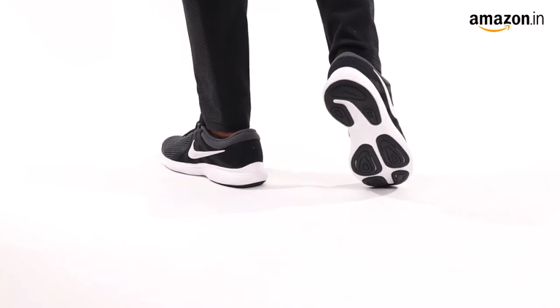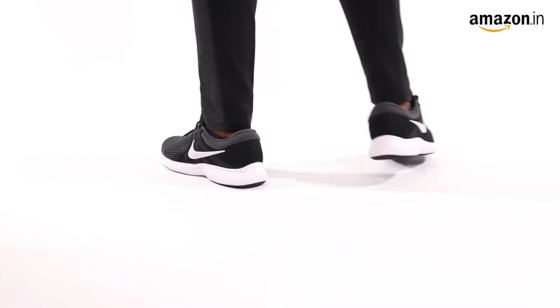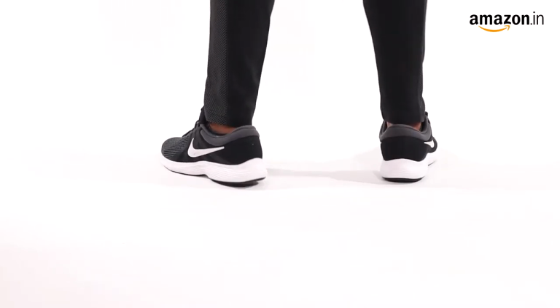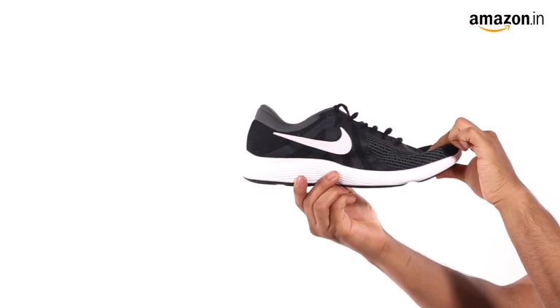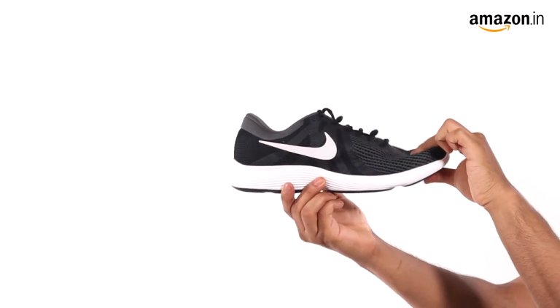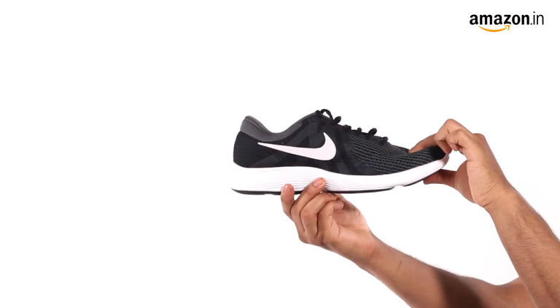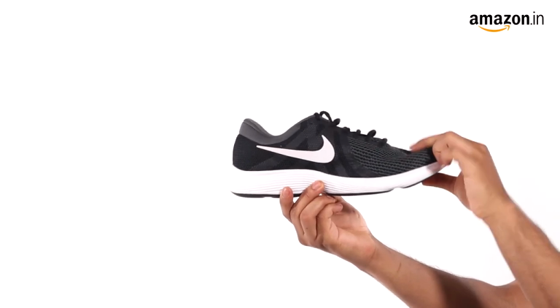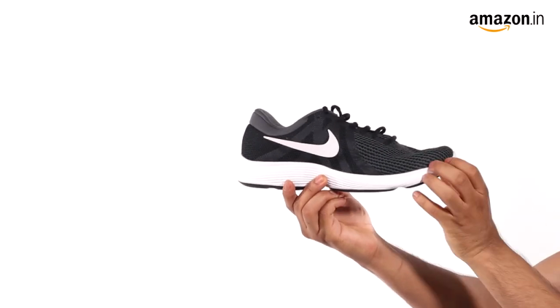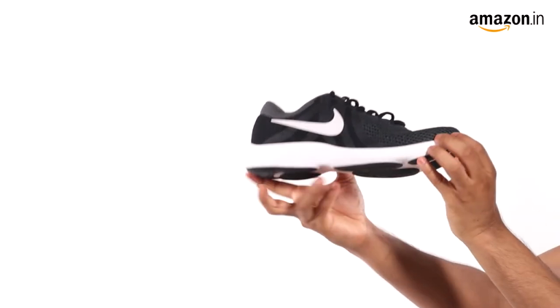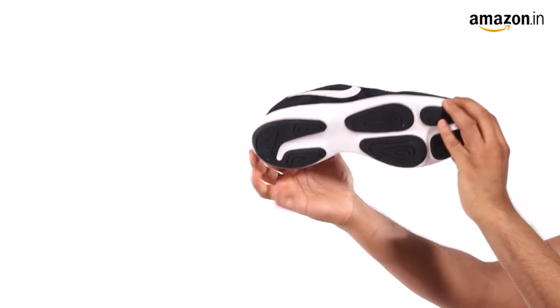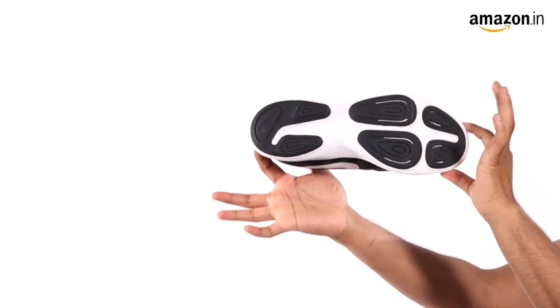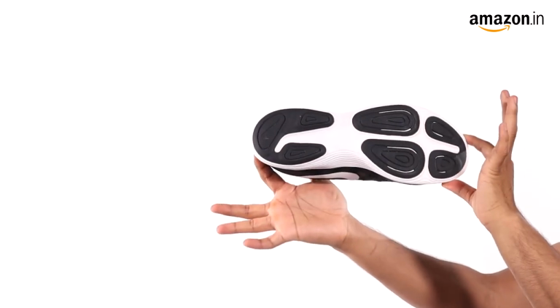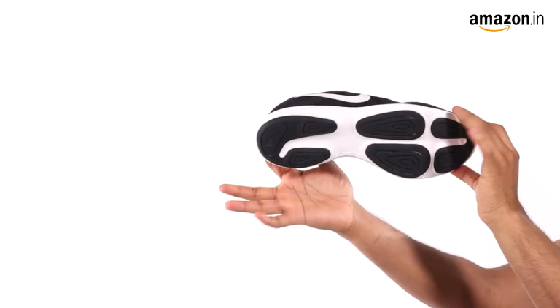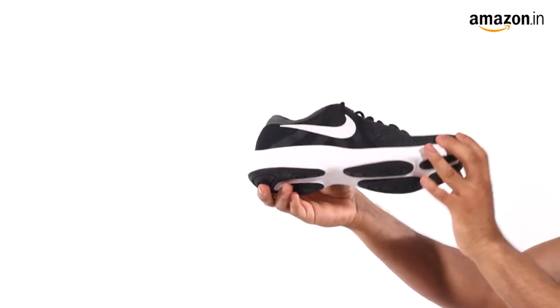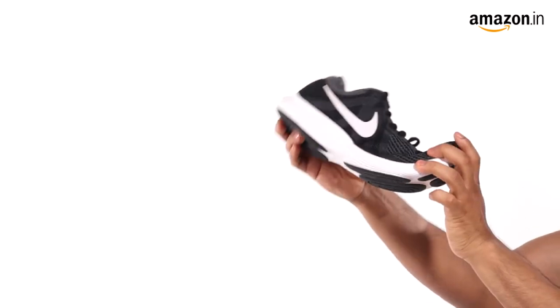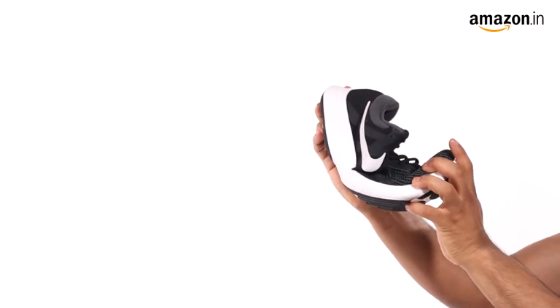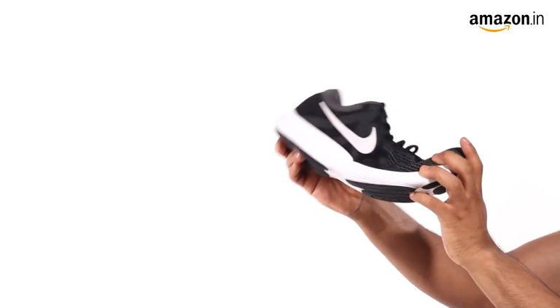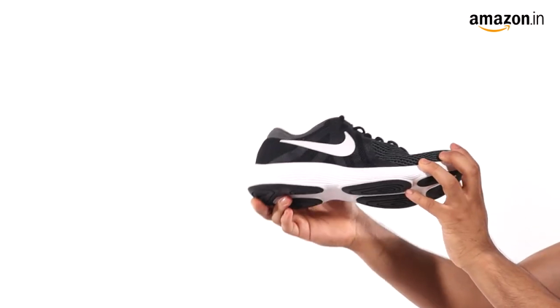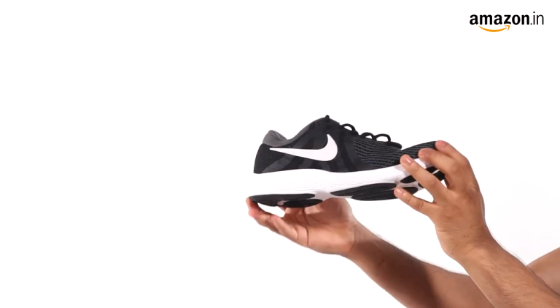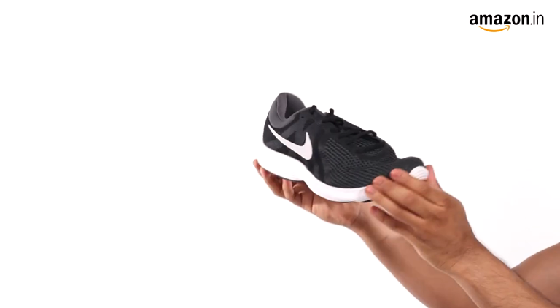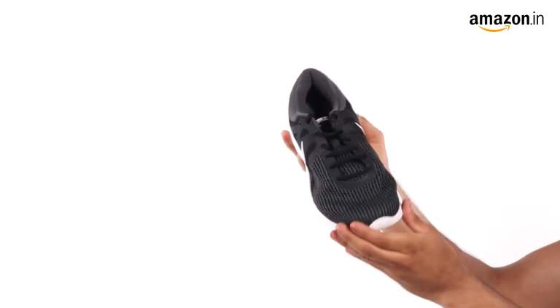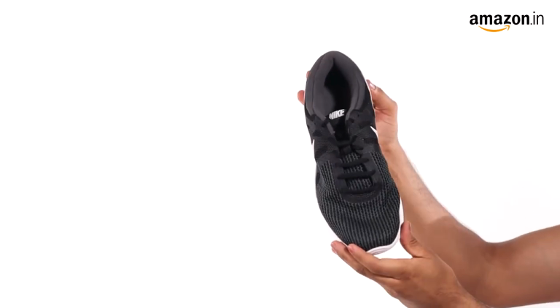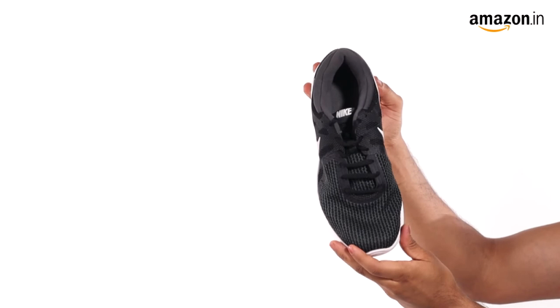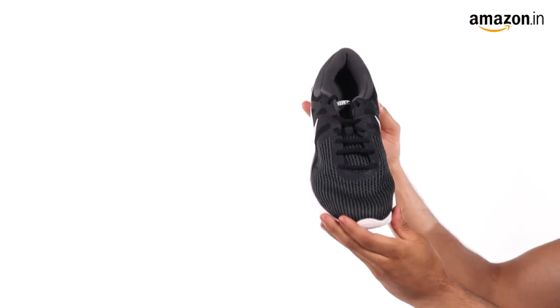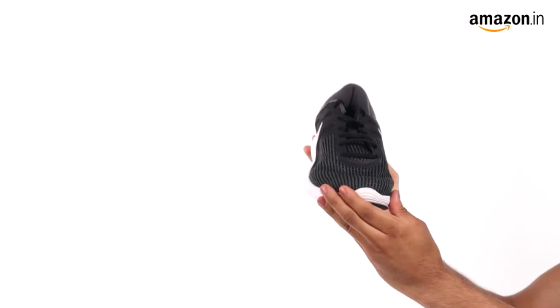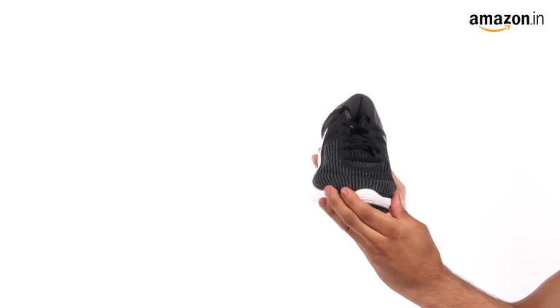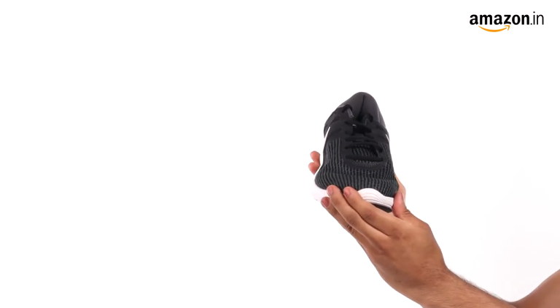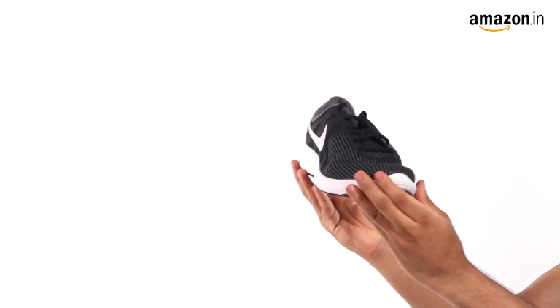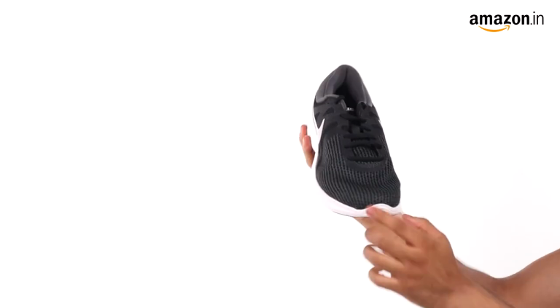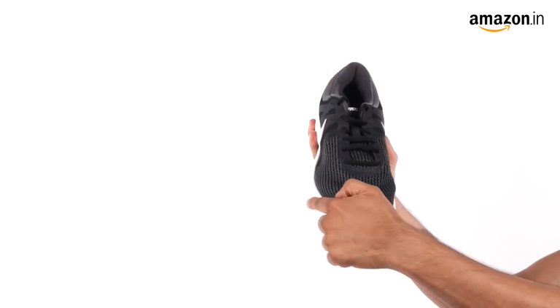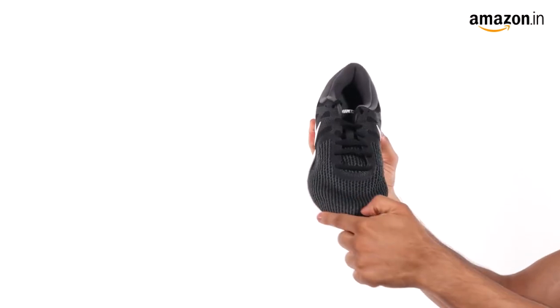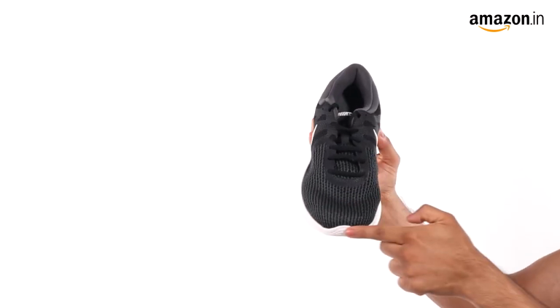They're made with single-layer mesh on top for breathability and a rubber sole on the bottom for exceptional comfort. This also offers durable traction while walking or running. The rounded toe-tip design and lace fastening gives the shoe a sporty look.